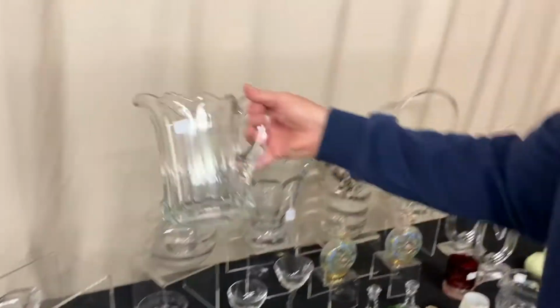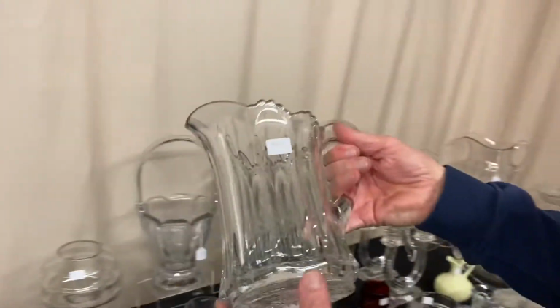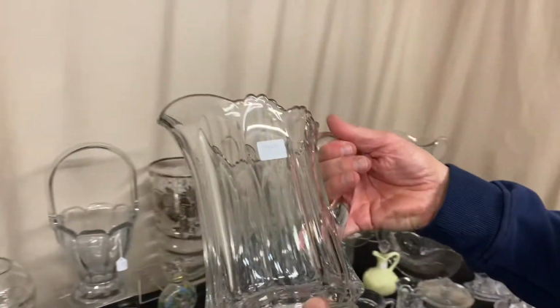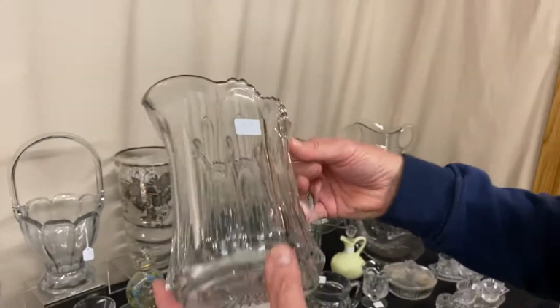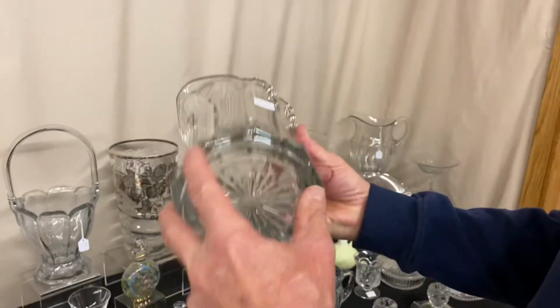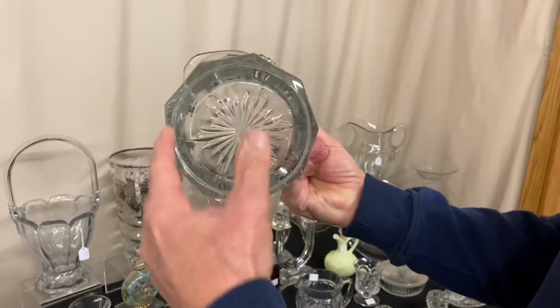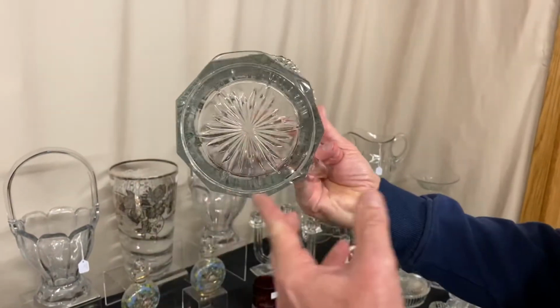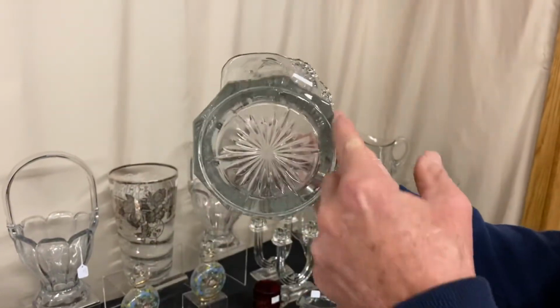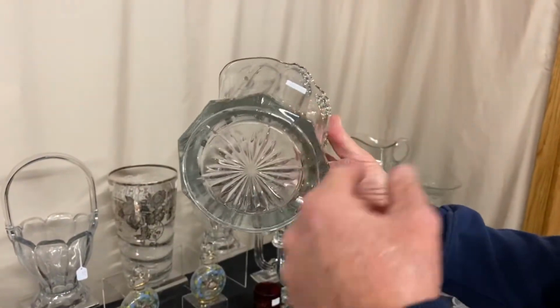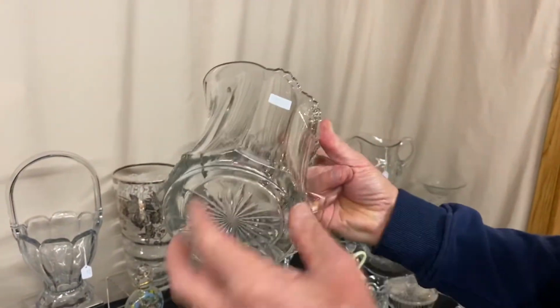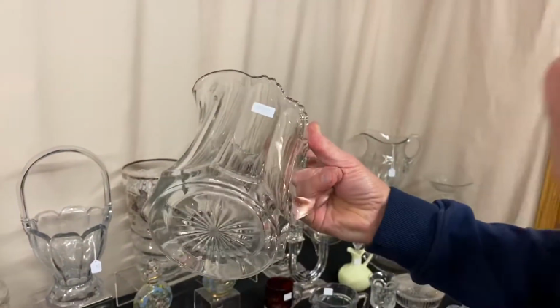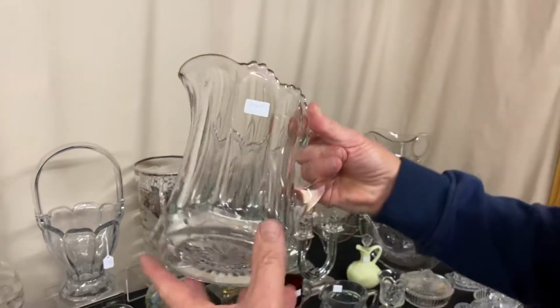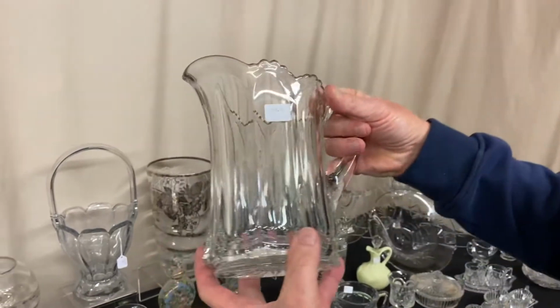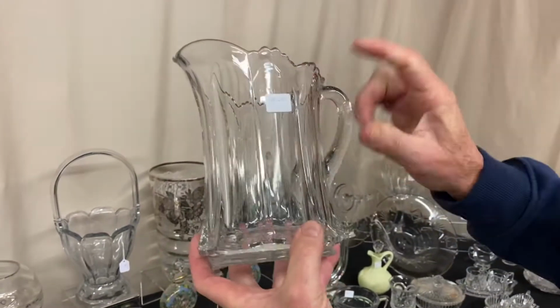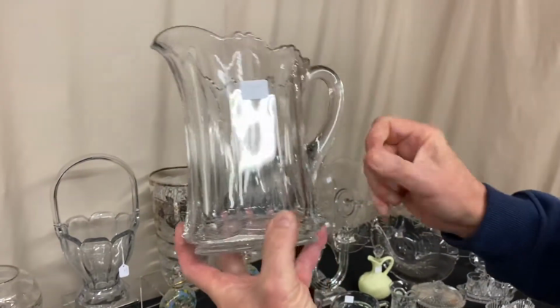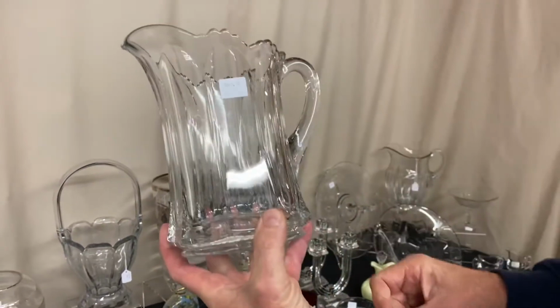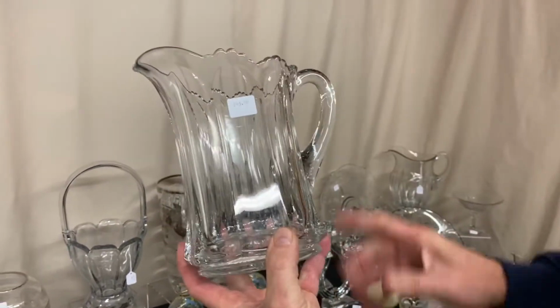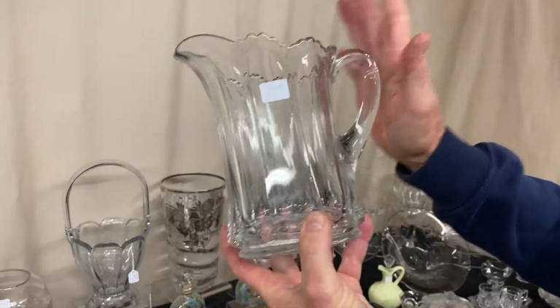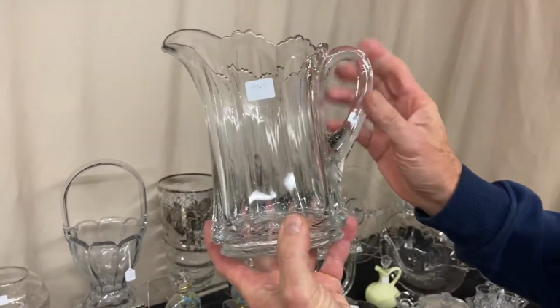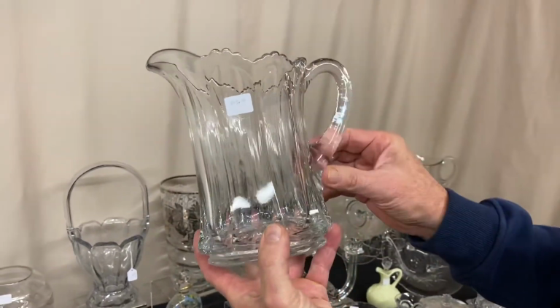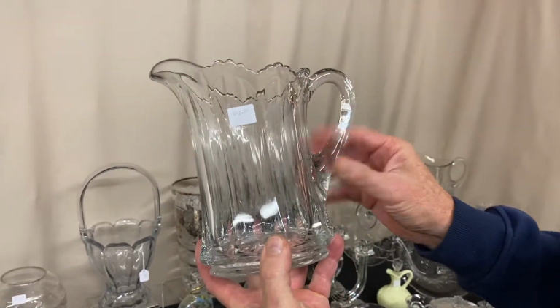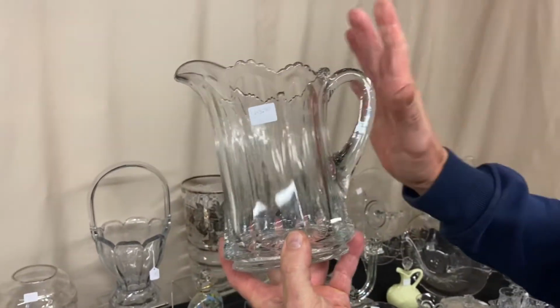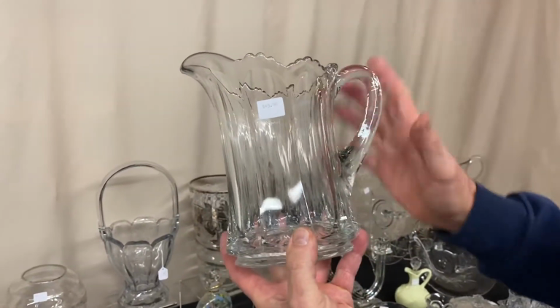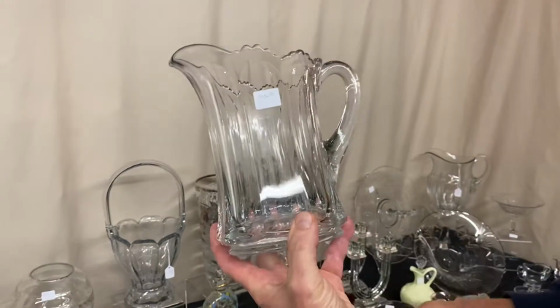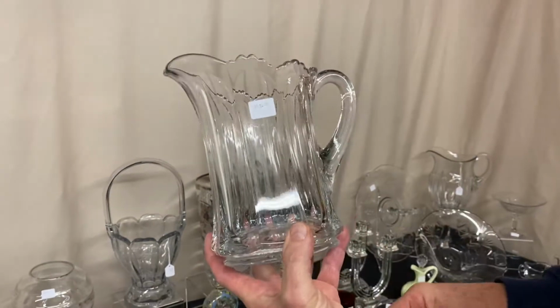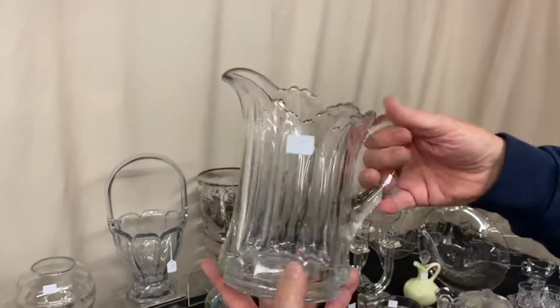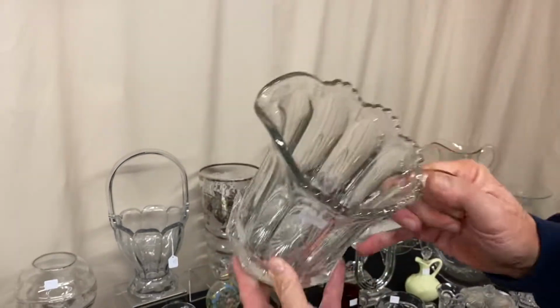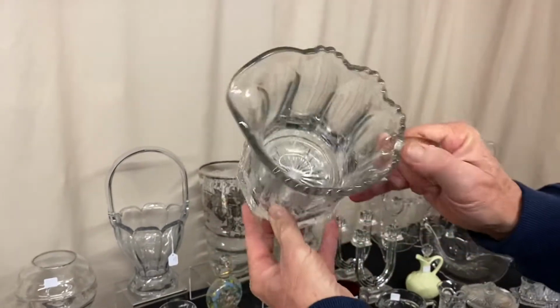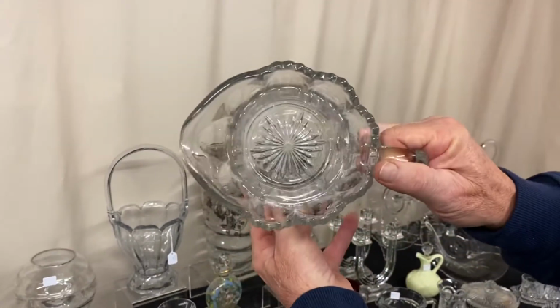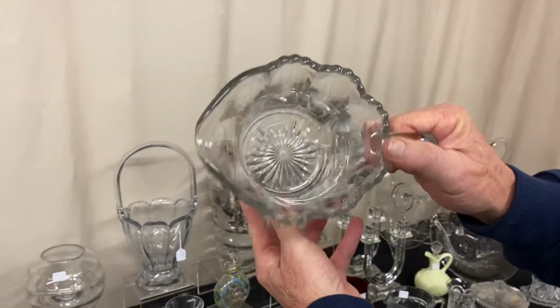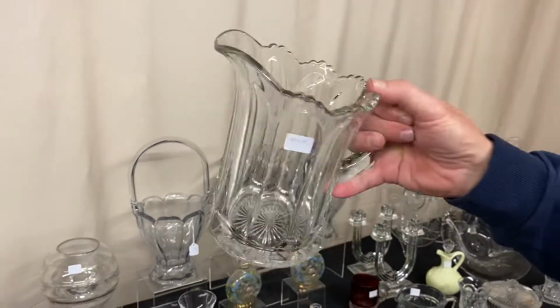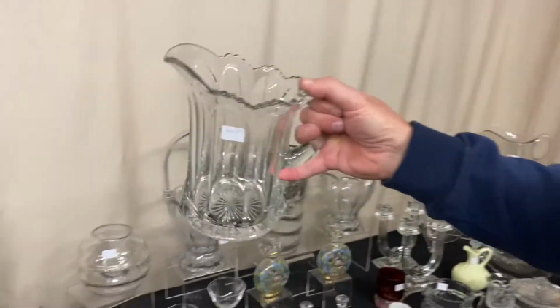Number 400 water pitcher — no pleats around the bottom. If it's pleated it'd be number 300, Peerless. It's priced $45. This has not an applied handle but a pressed handle on it, marked with a diamond H right in the center of the bottom — large diamond H.